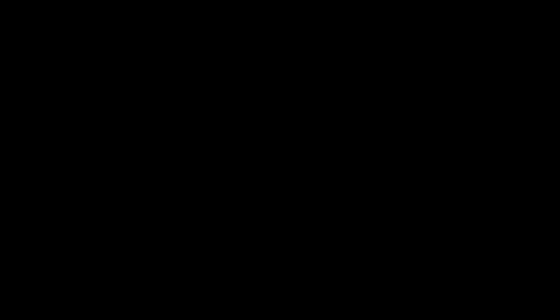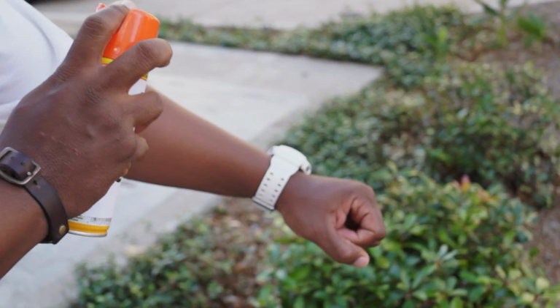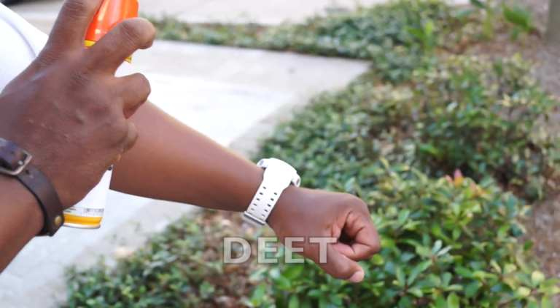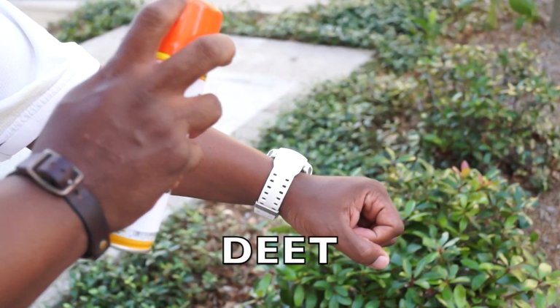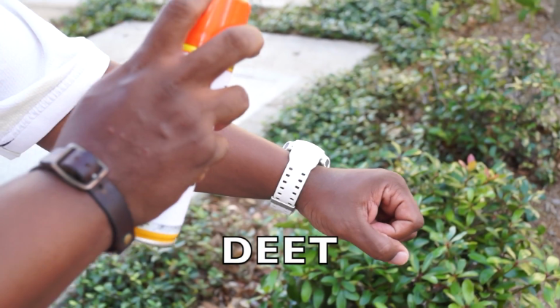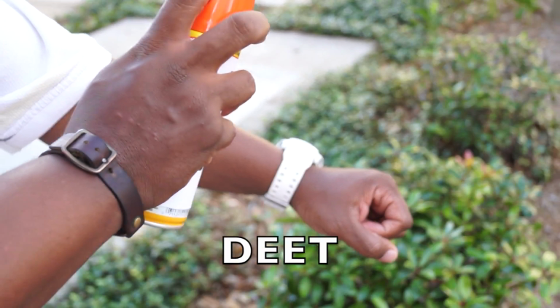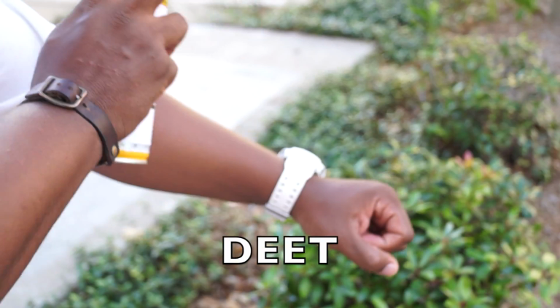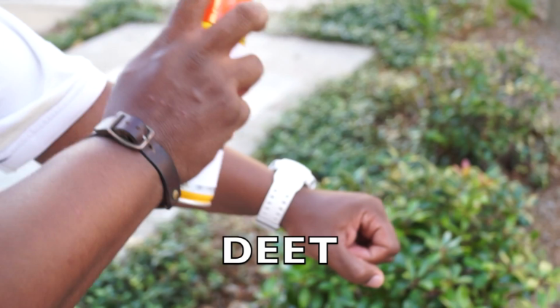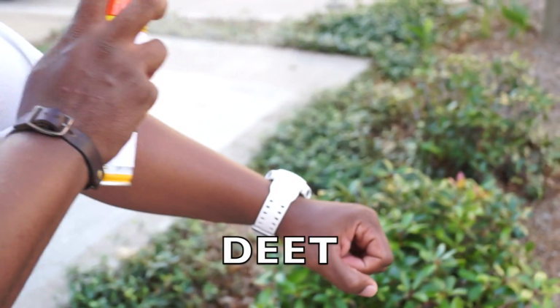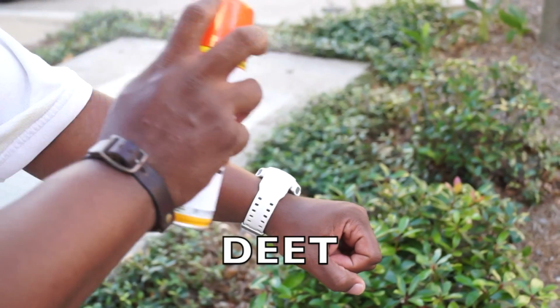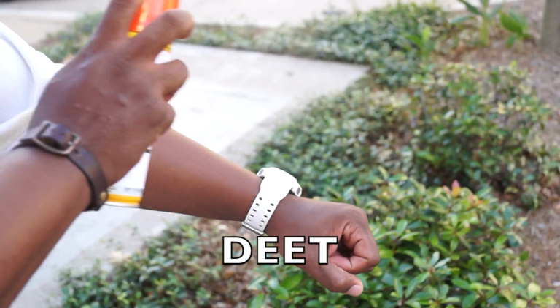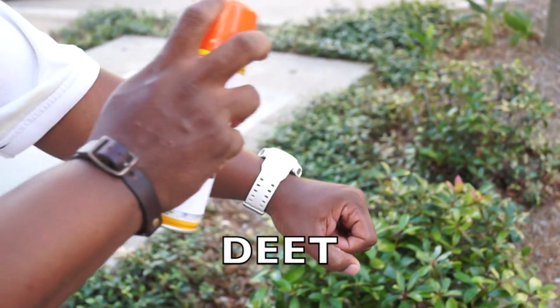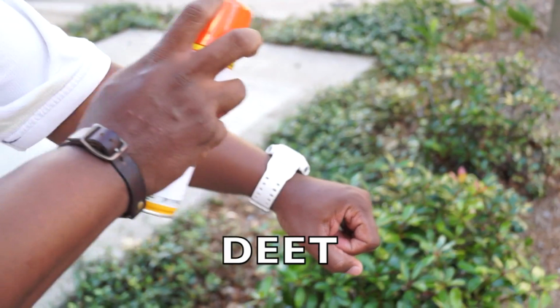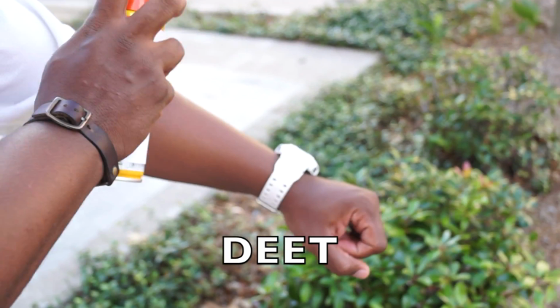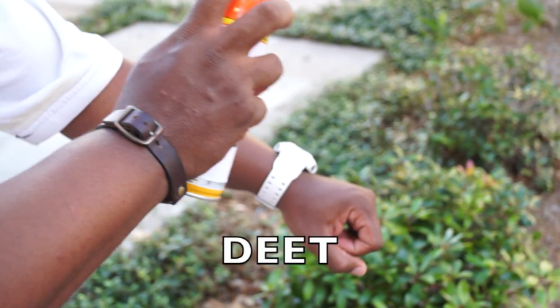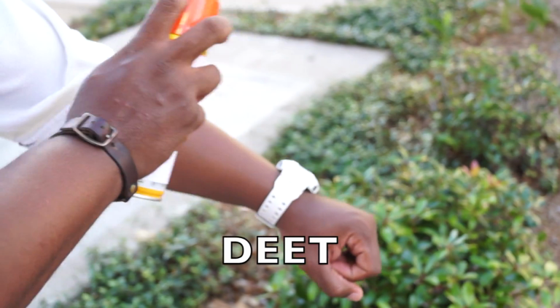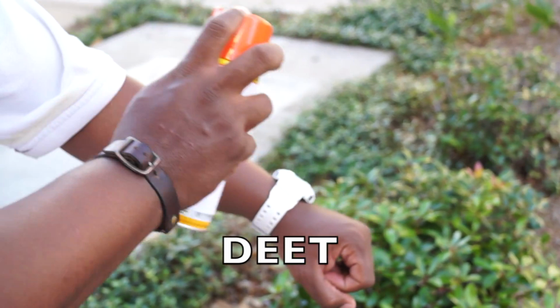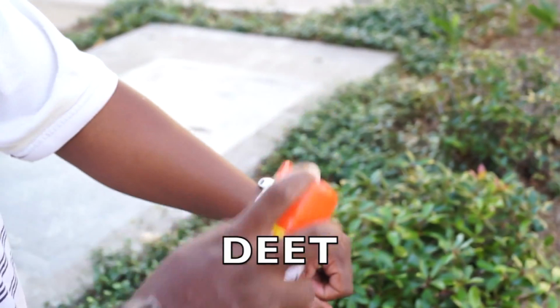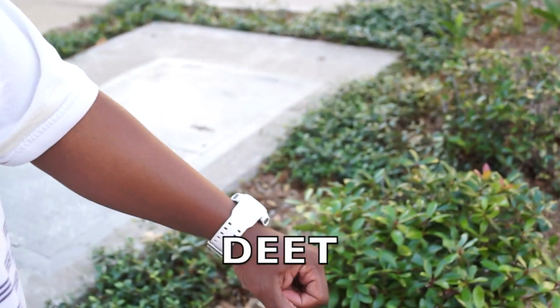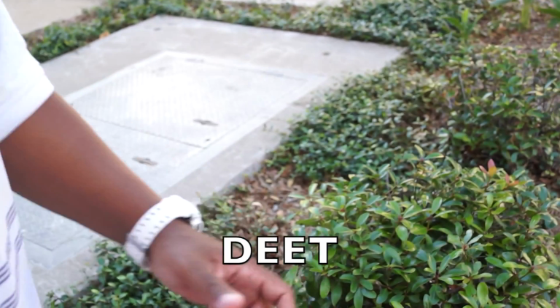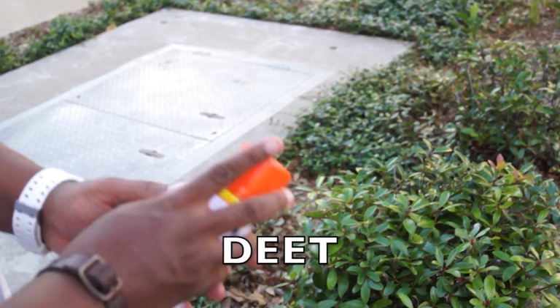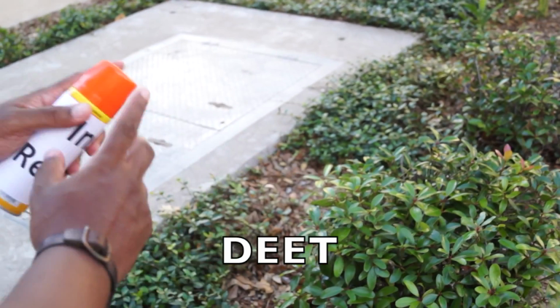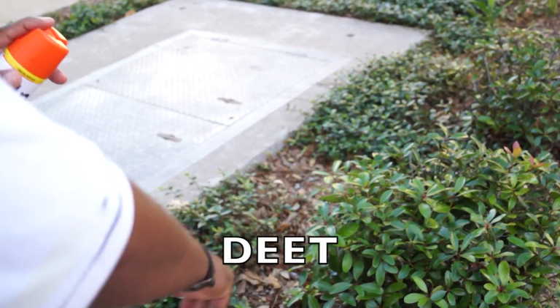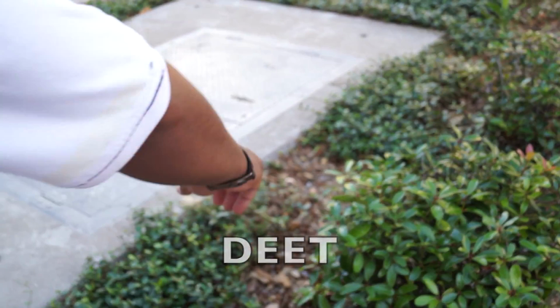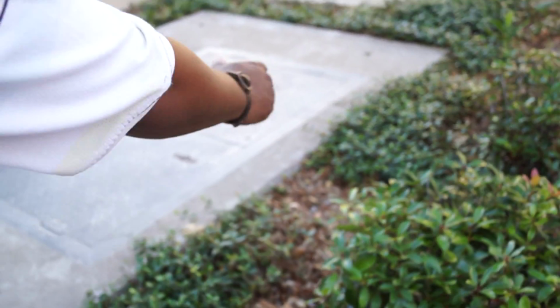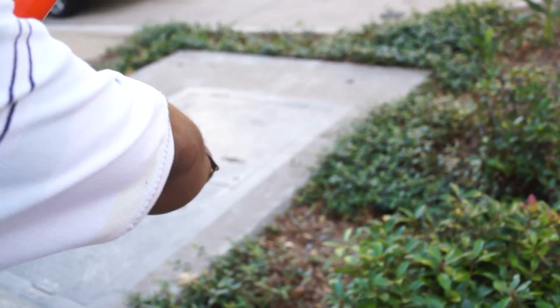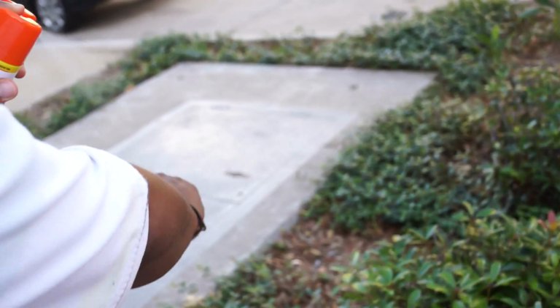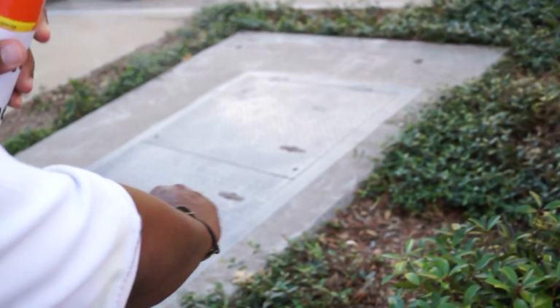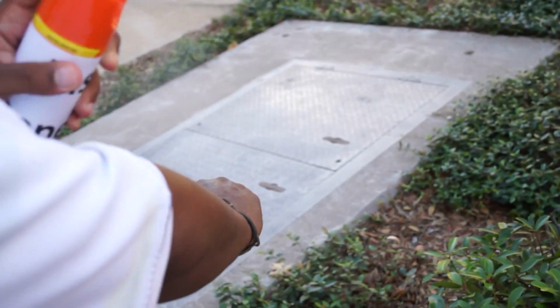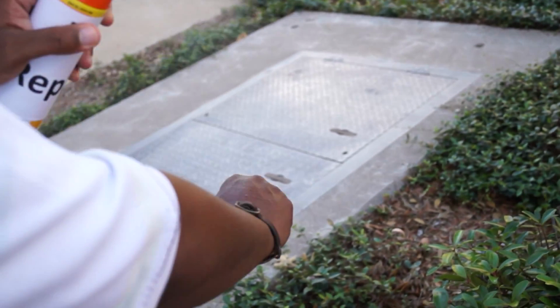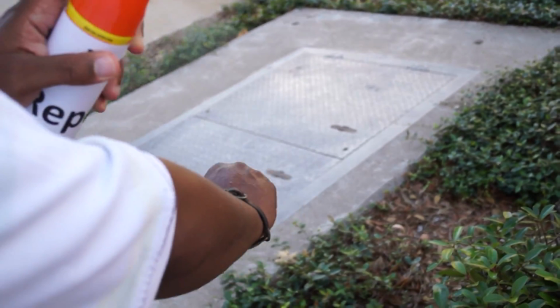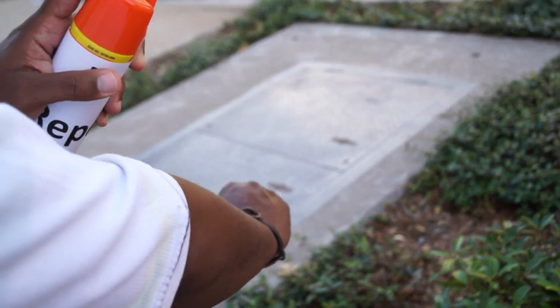DEET. Use repellents that contain DEET any time you plan to be outside. Be sure to follow label instructions when applying the repellent.